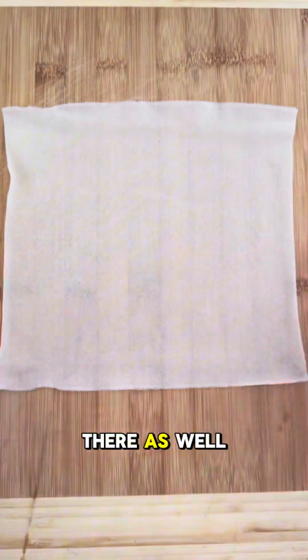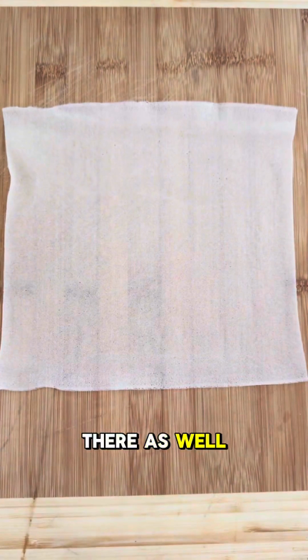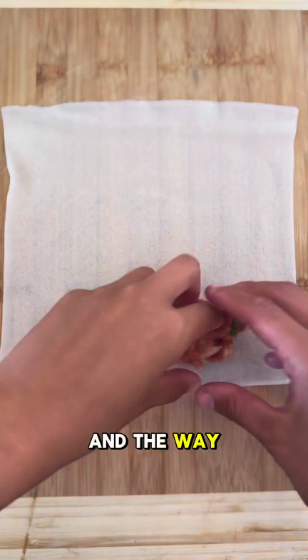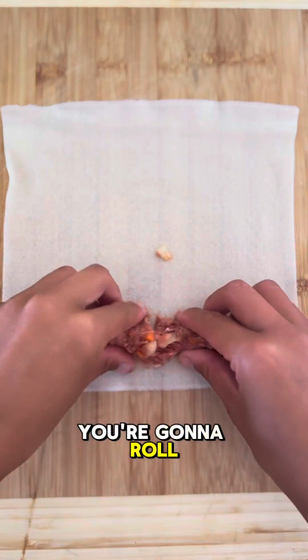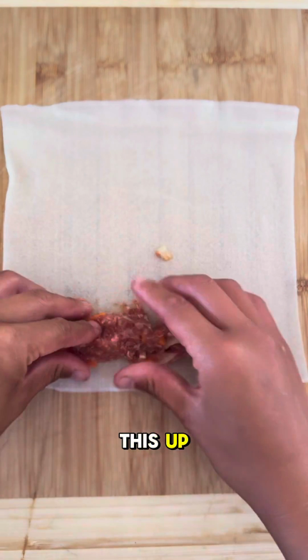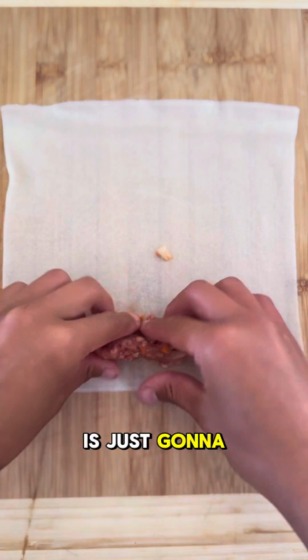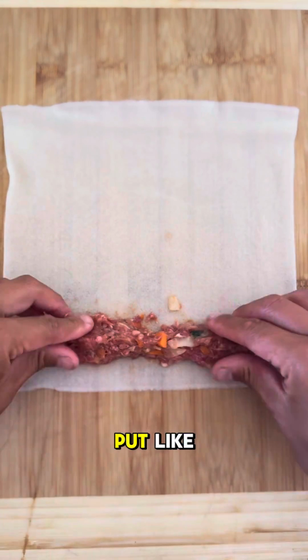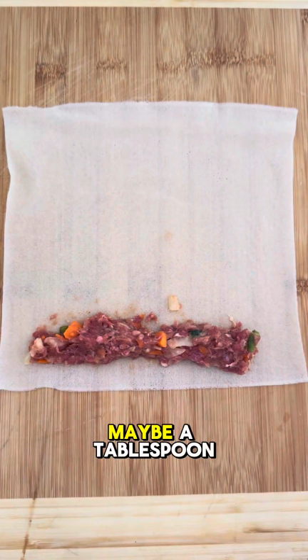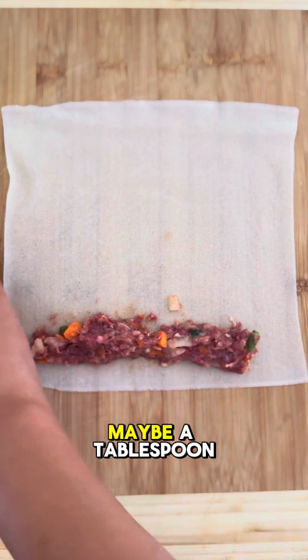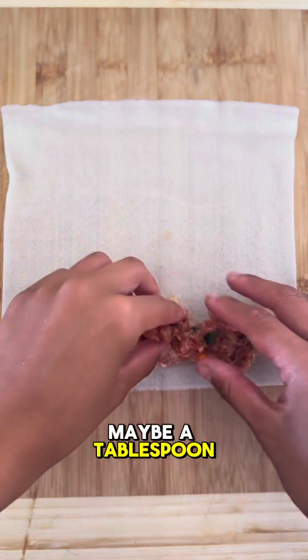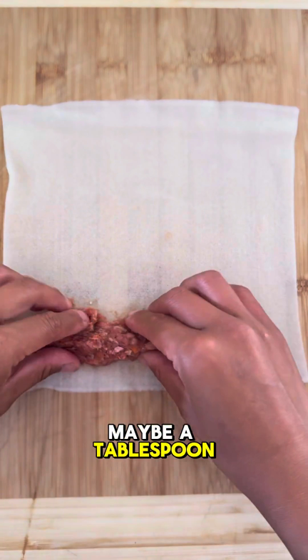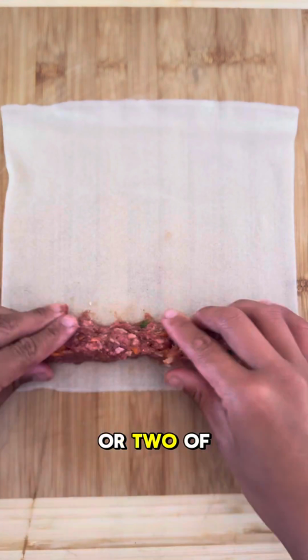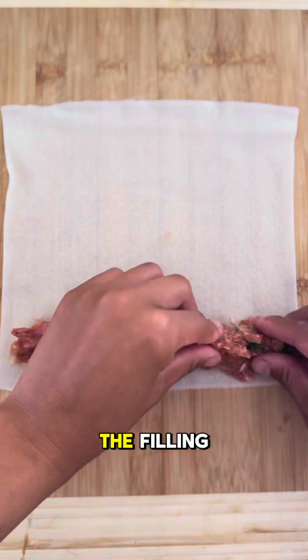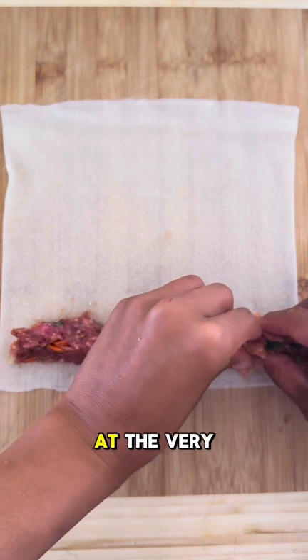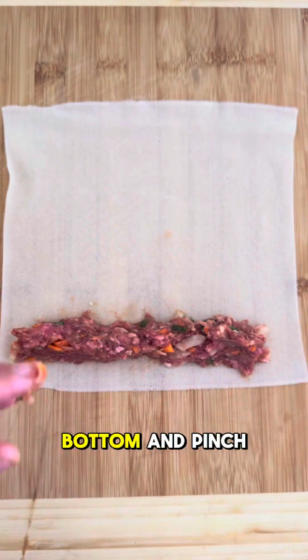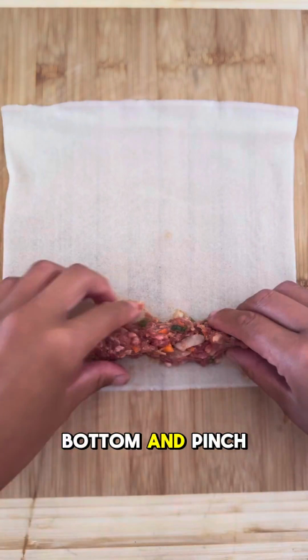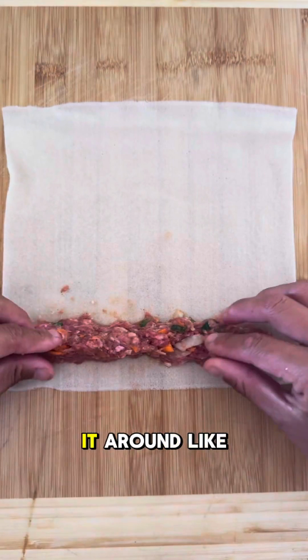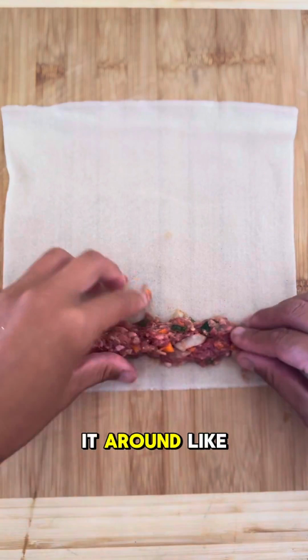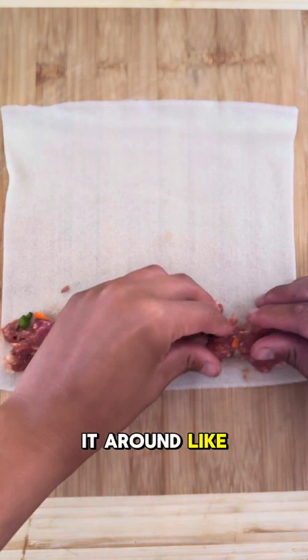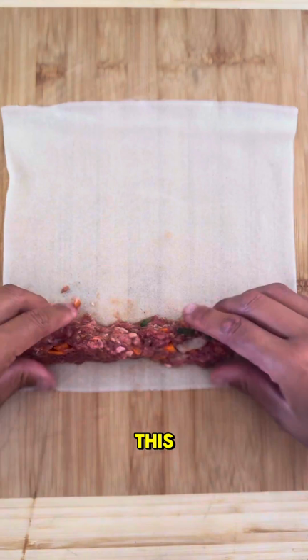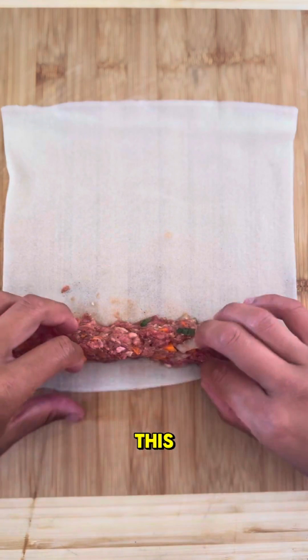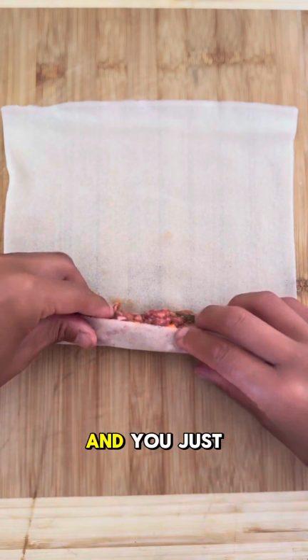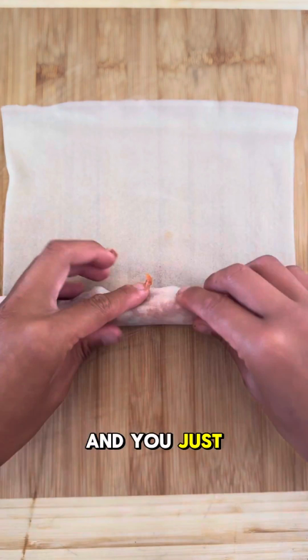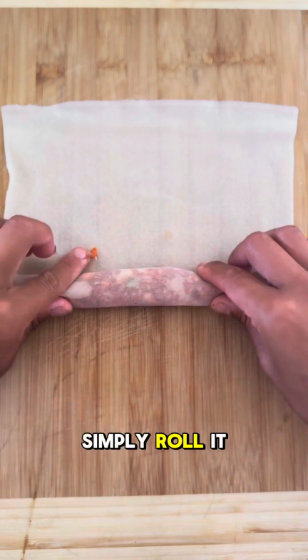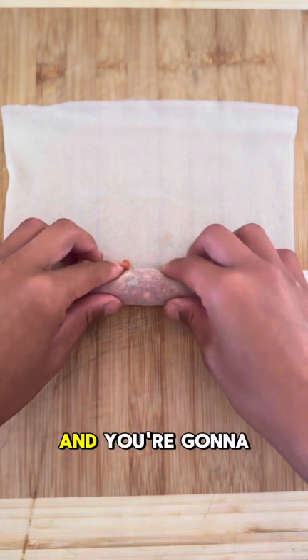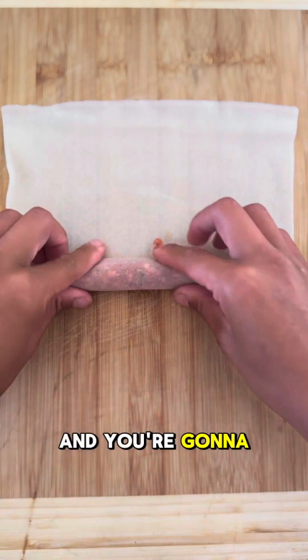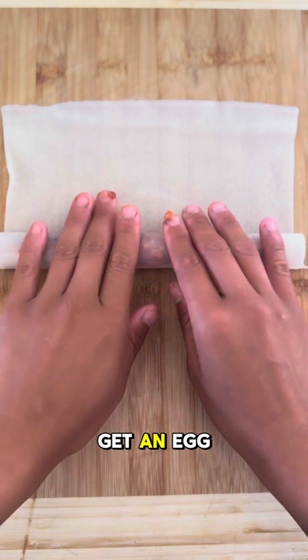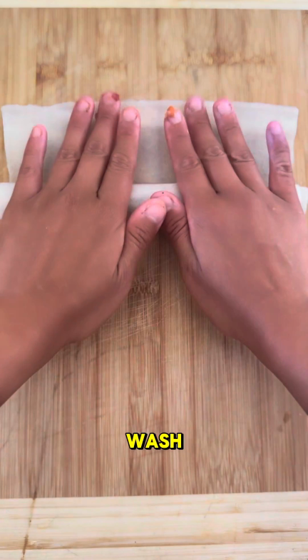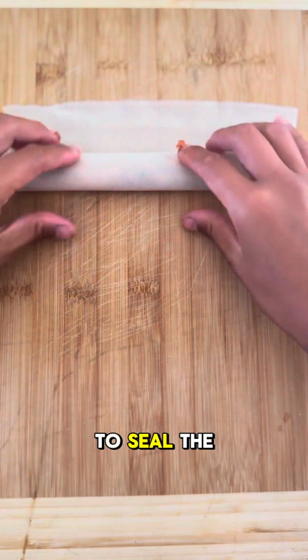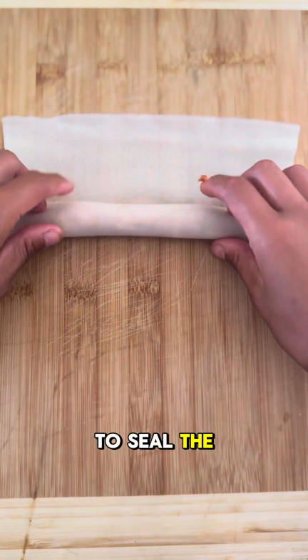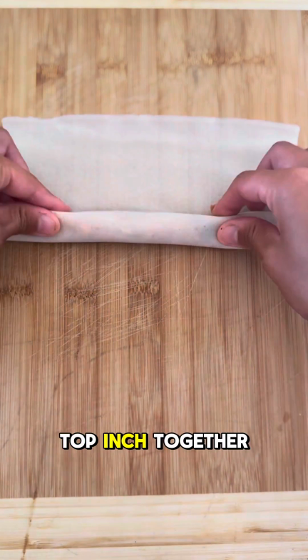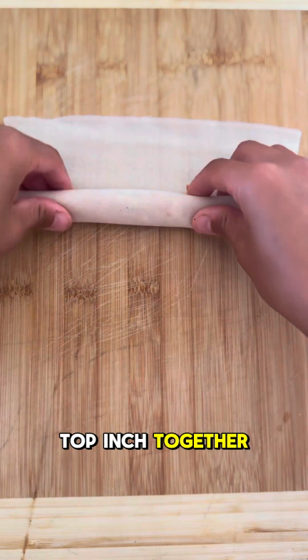The way you're going to roll this up is just put like maybe a tablespoon or two of the filling at the very bottom, pinch it around like this, and you simply roll it up. Then you're going to use an egg wash to seal the top edge together.